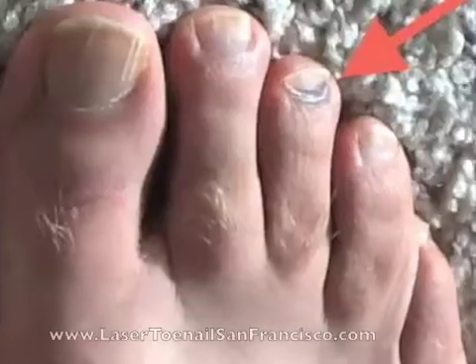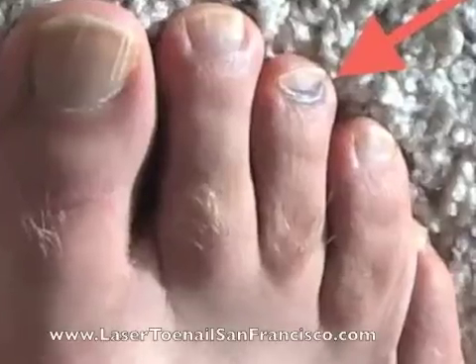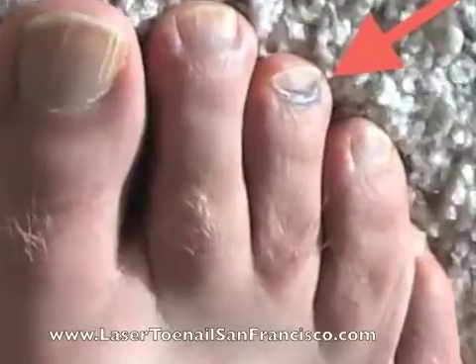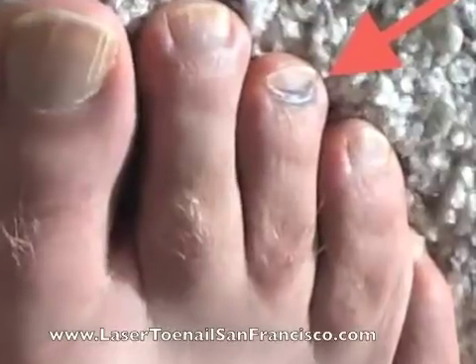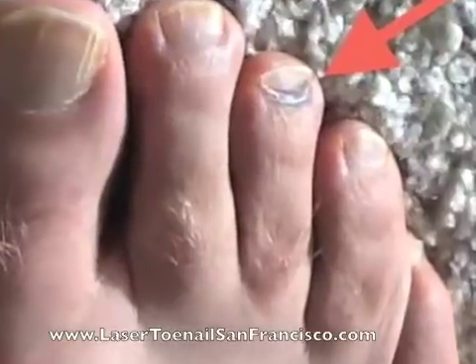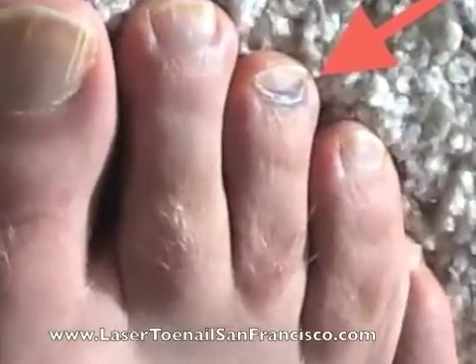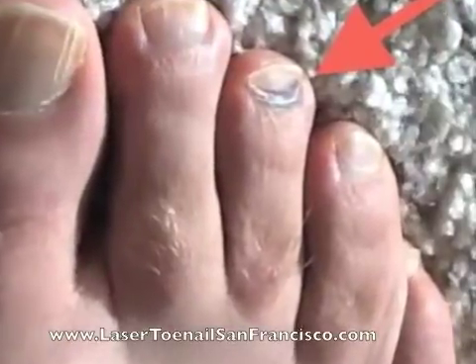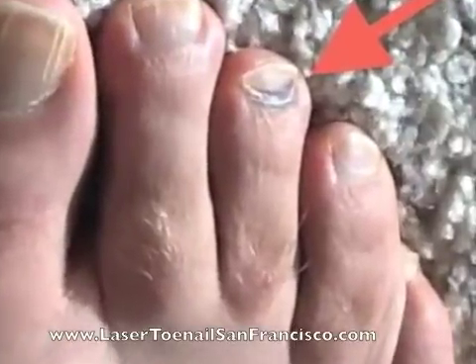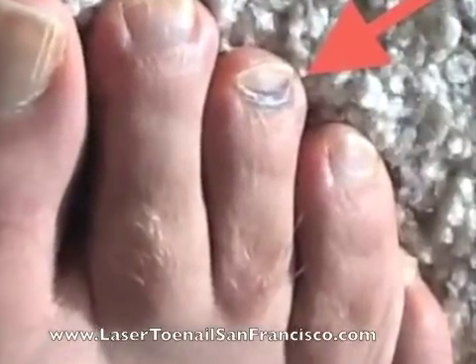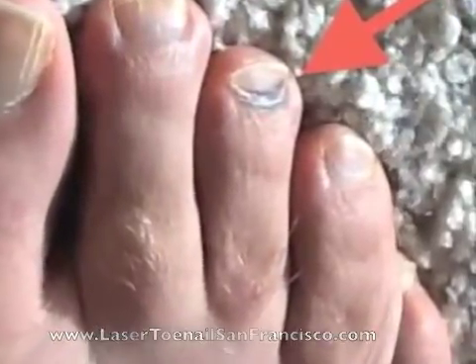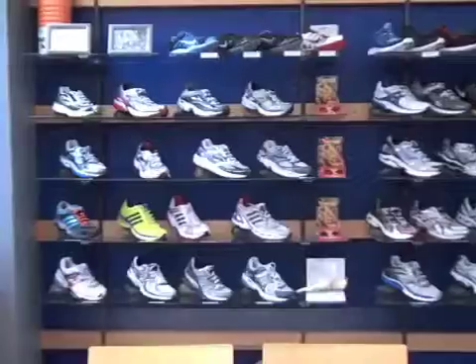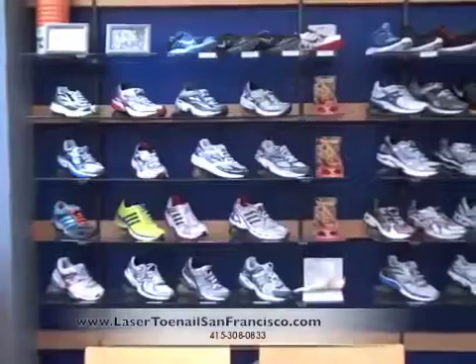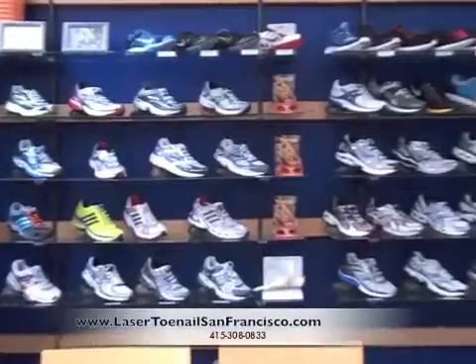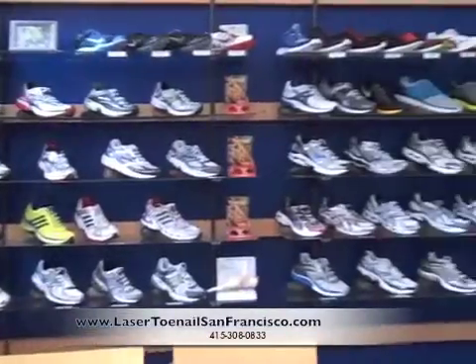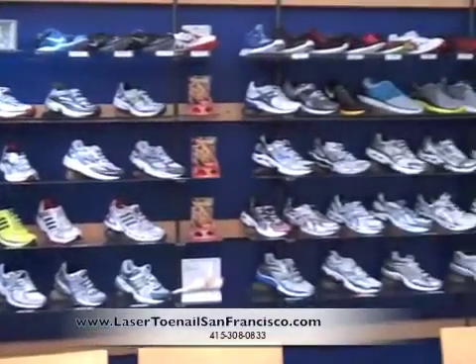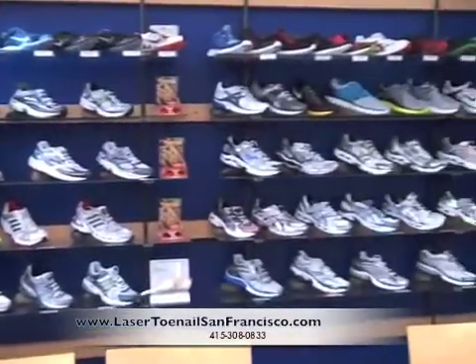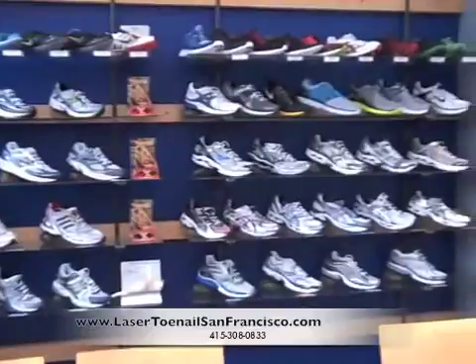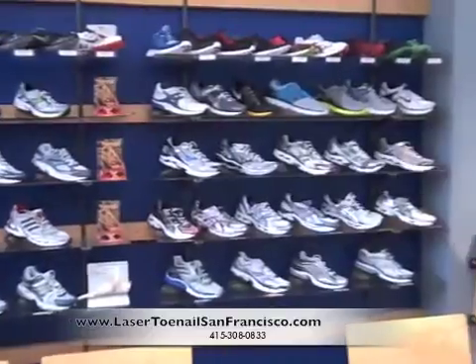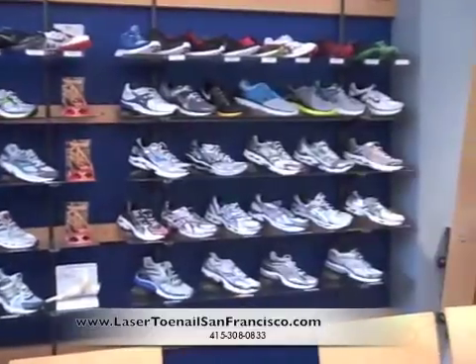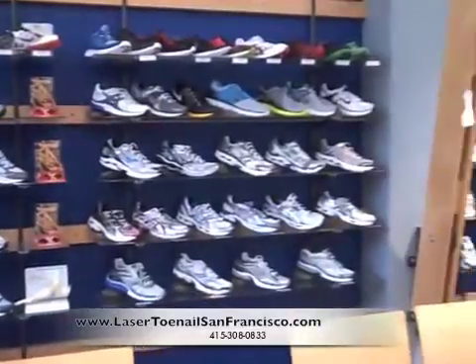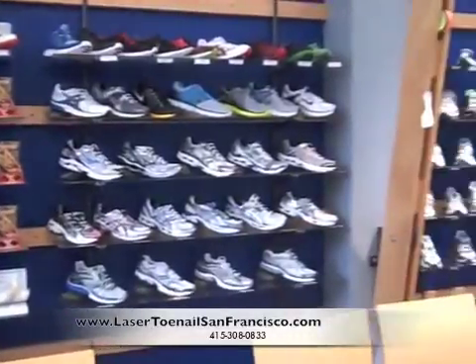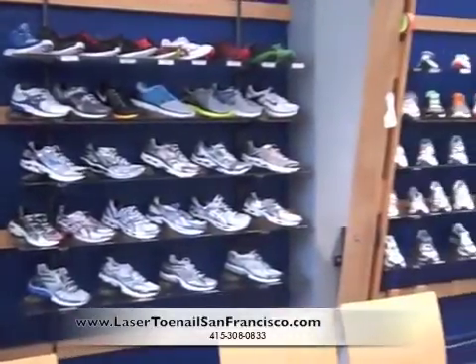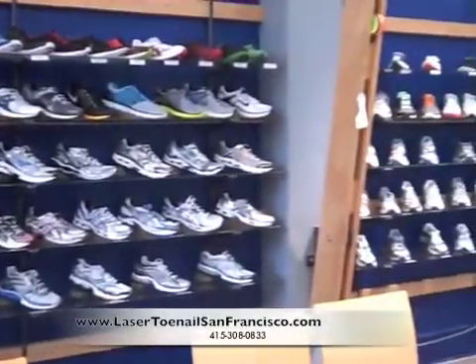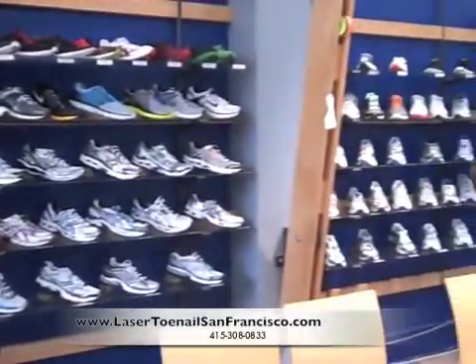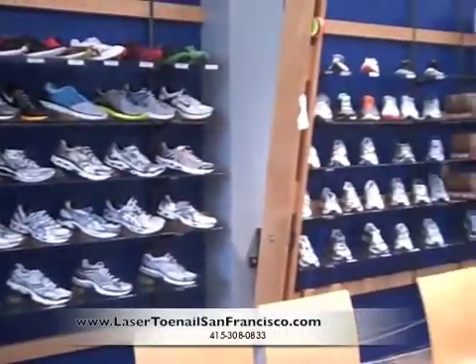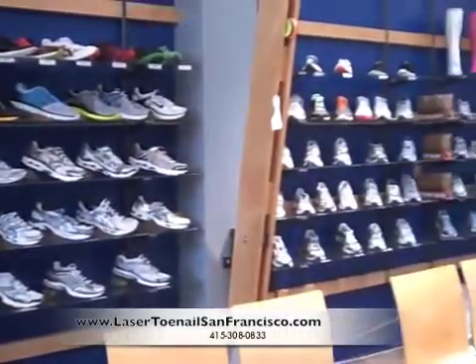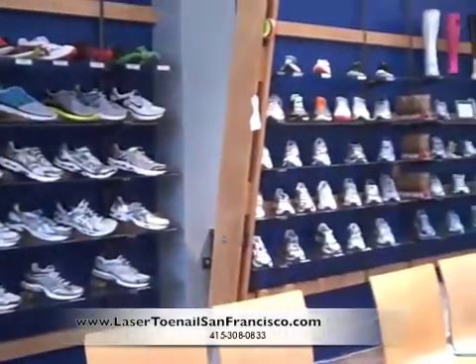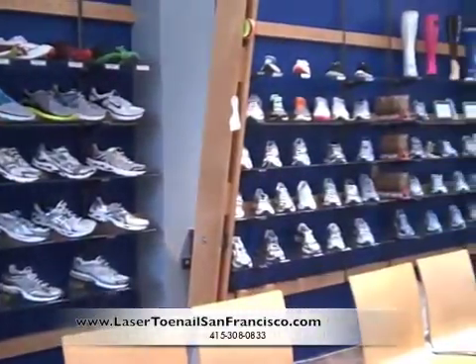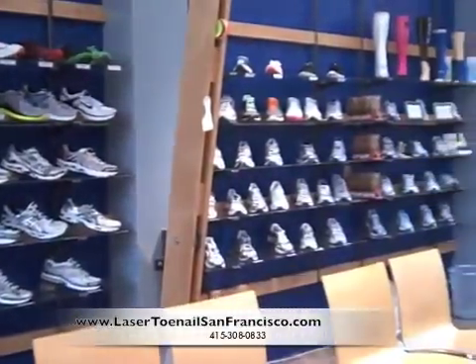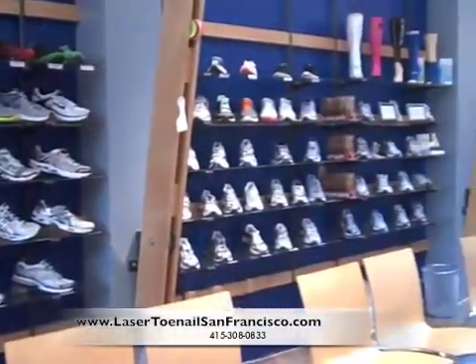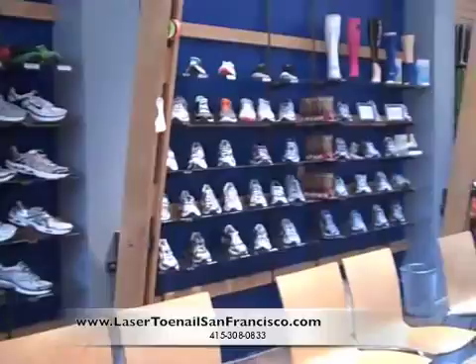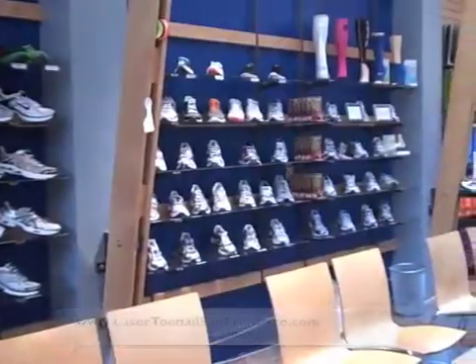And if you've ever noticed any bruising in your toes suggesting that your toes are bumping up against the end of the shoes, it may be time to go to the running shoe store and invest in a pair of properly fitting running shoes. This can also make a huge difference.